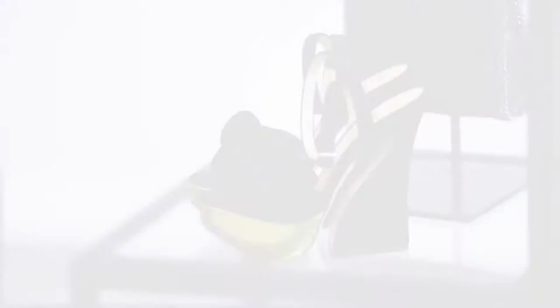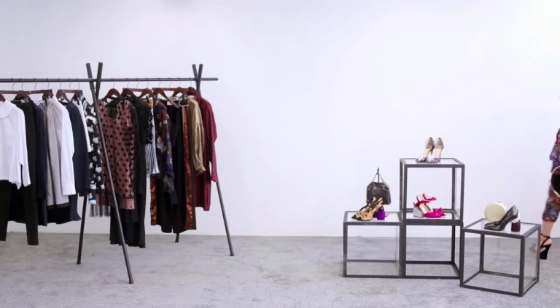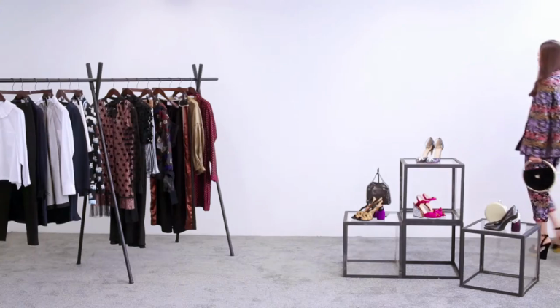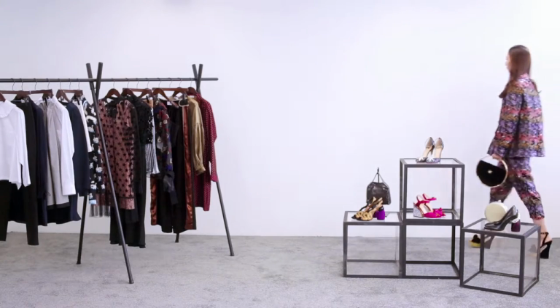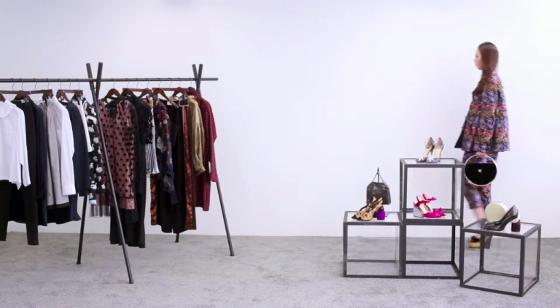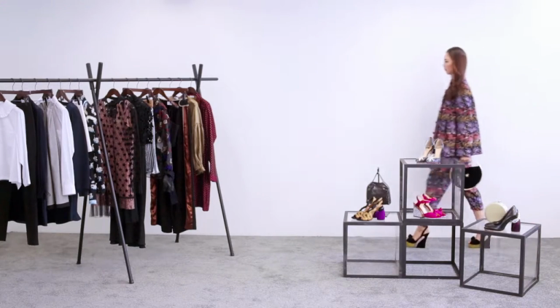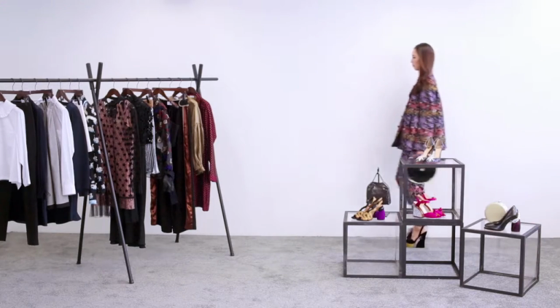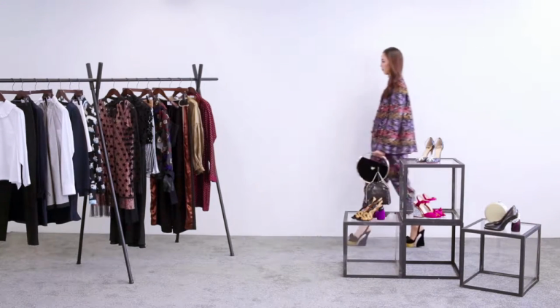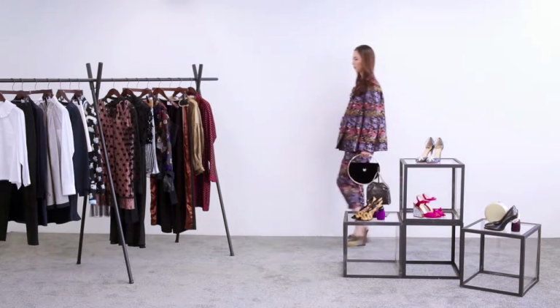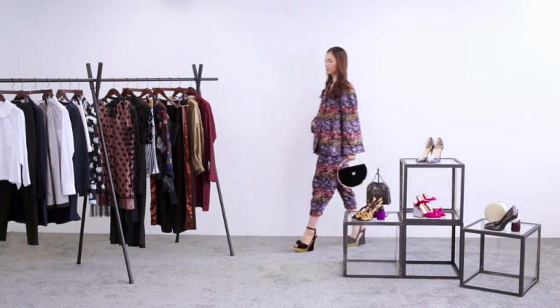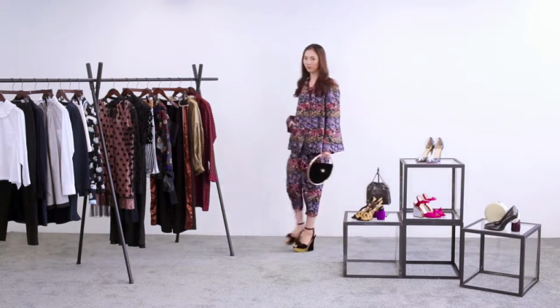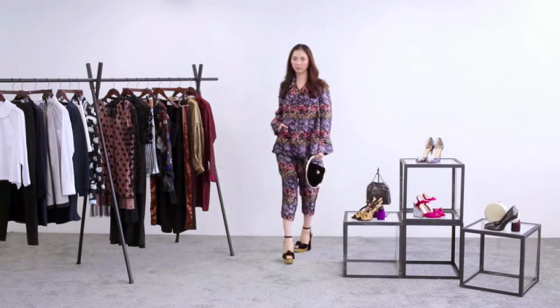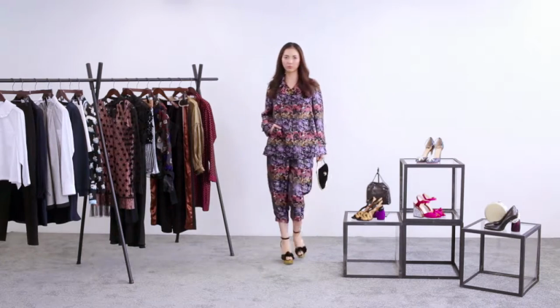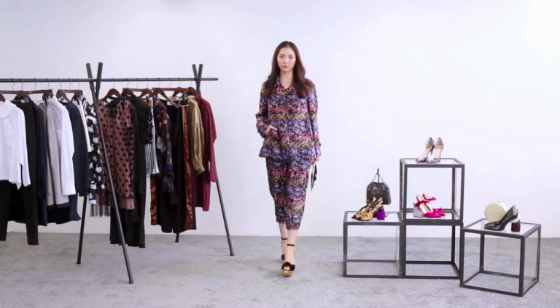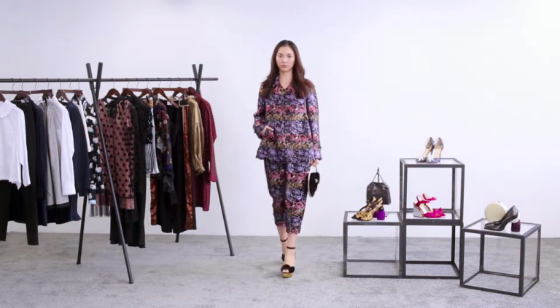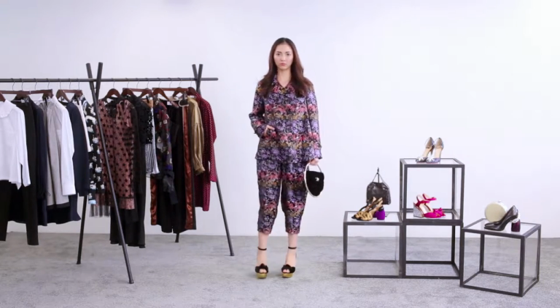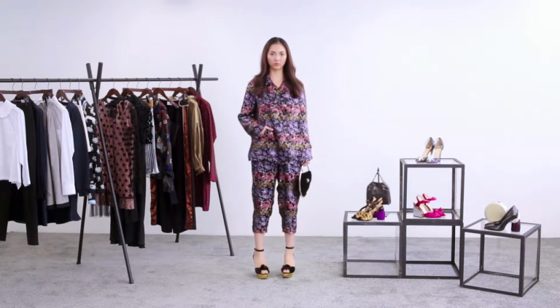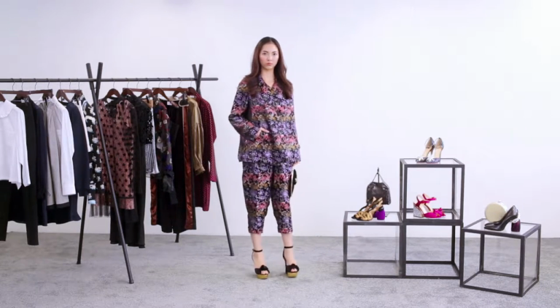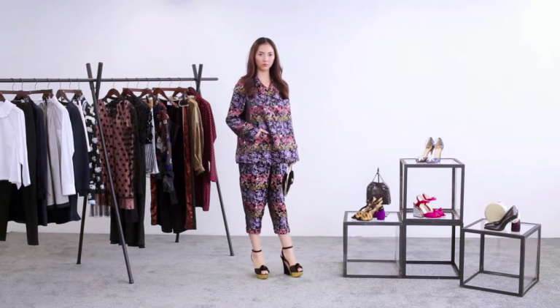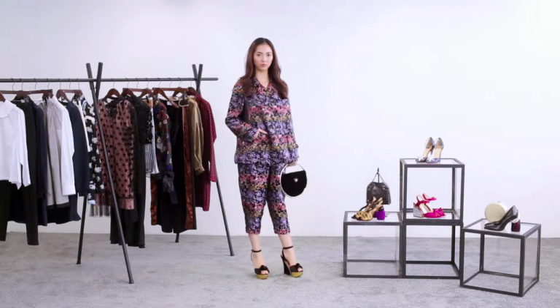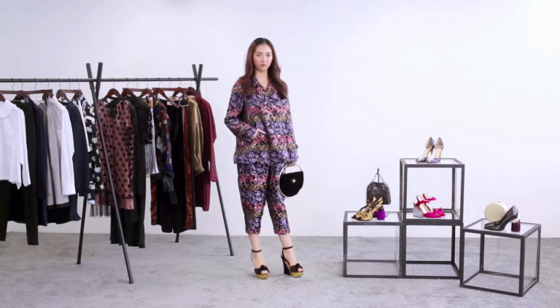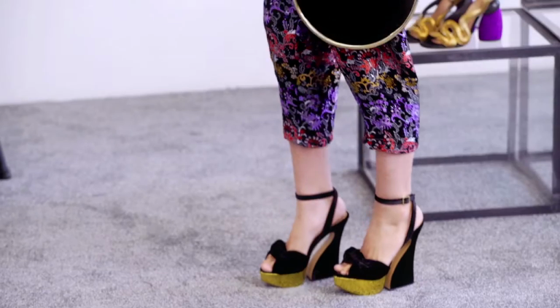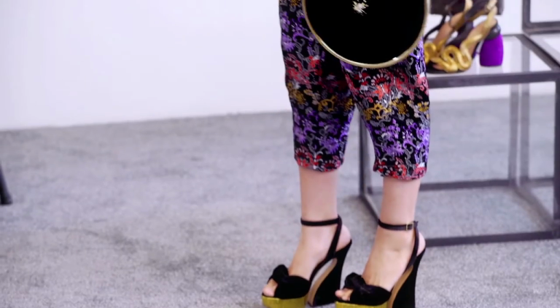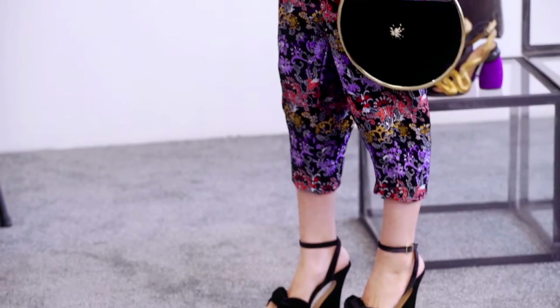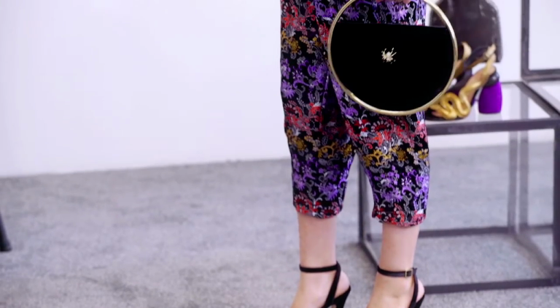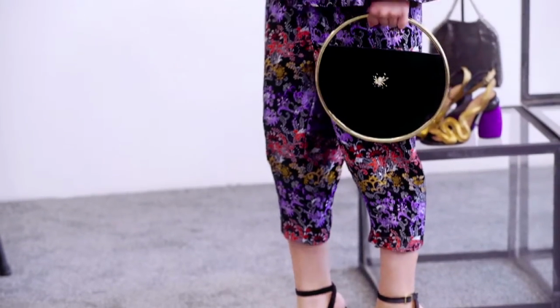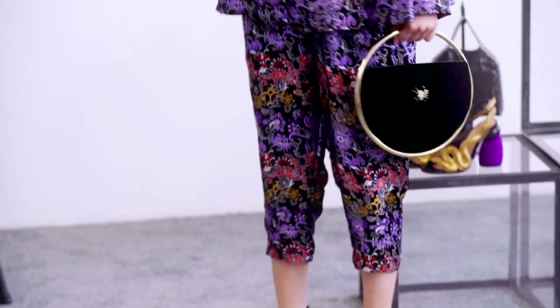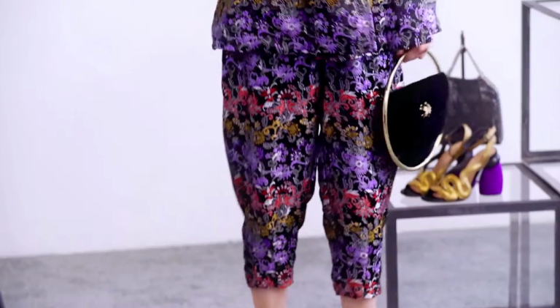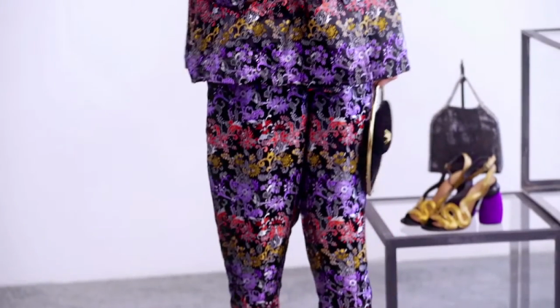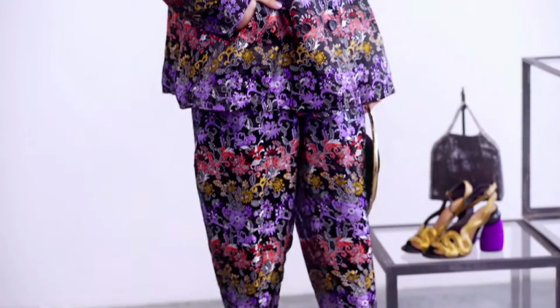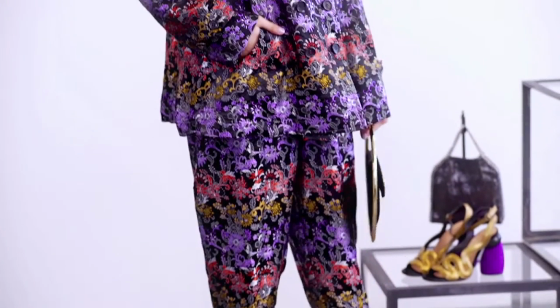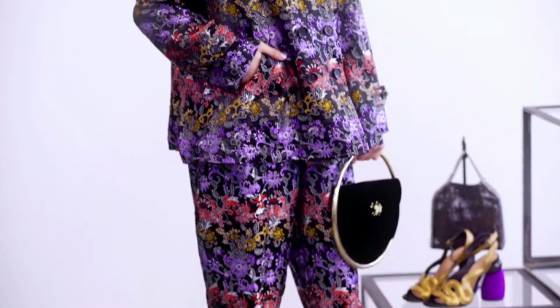For evenings, I think pajama dressing is a great option. Here we have a Comme des Garçons suit, so we've matched the jacket with the pants for a very statement look.